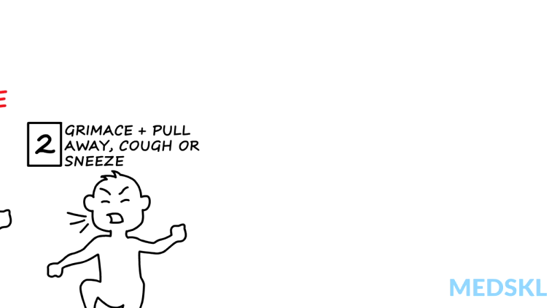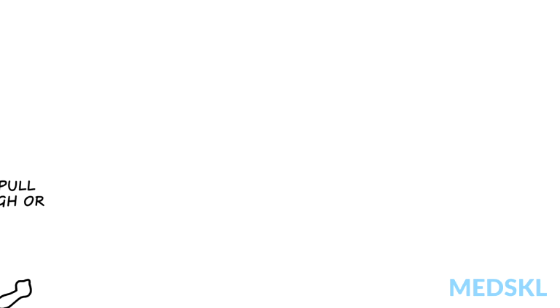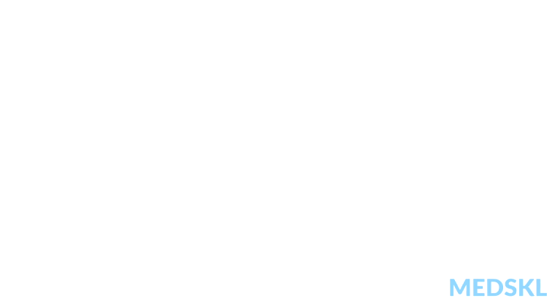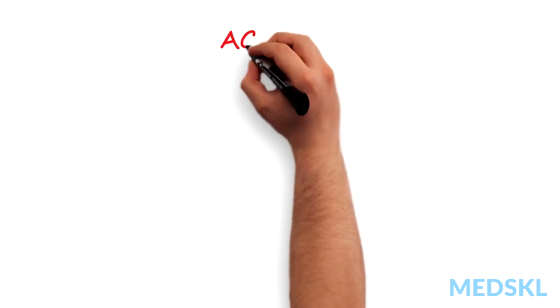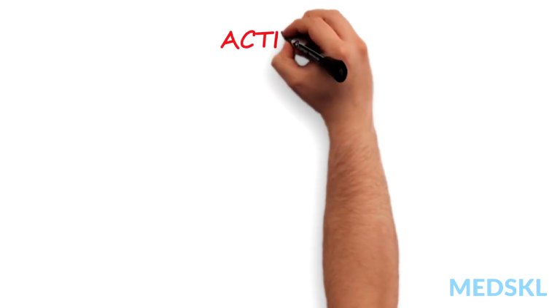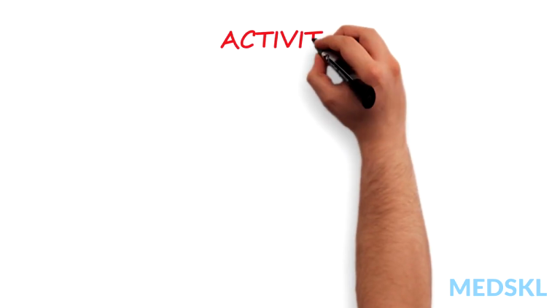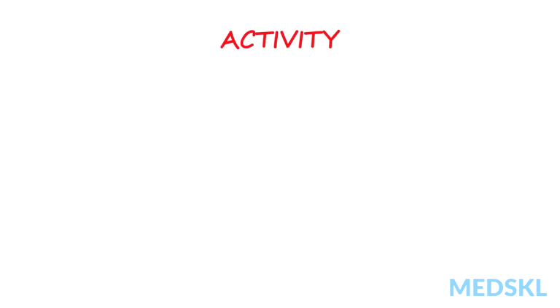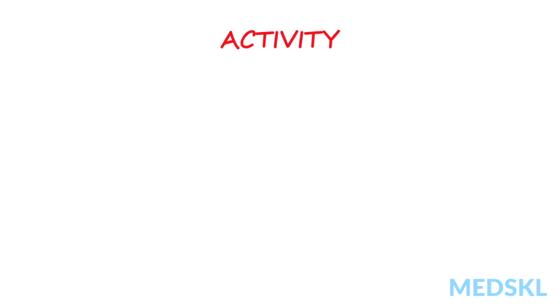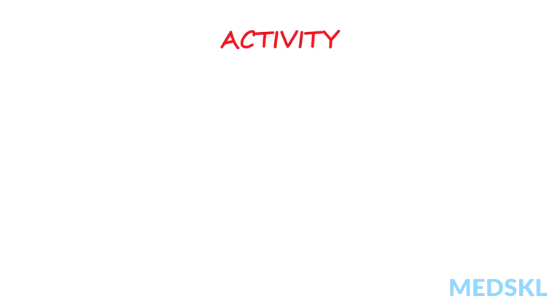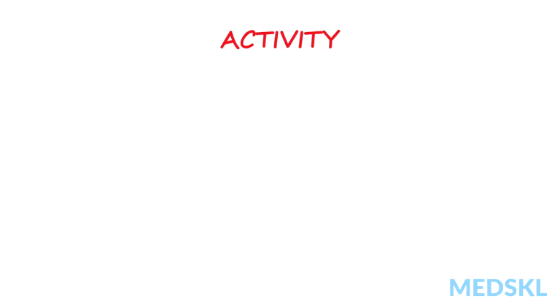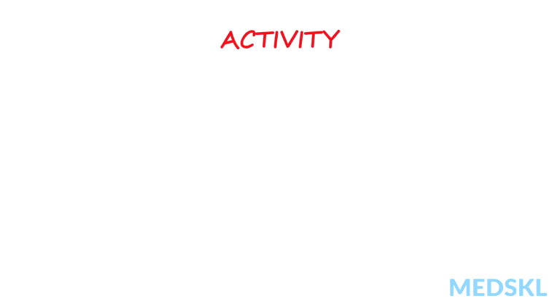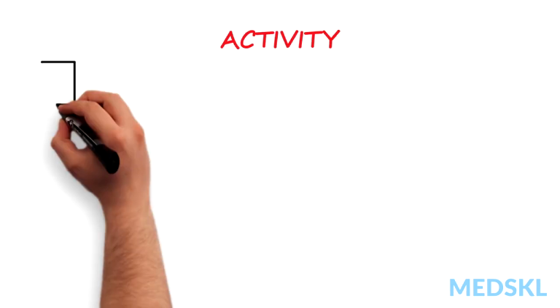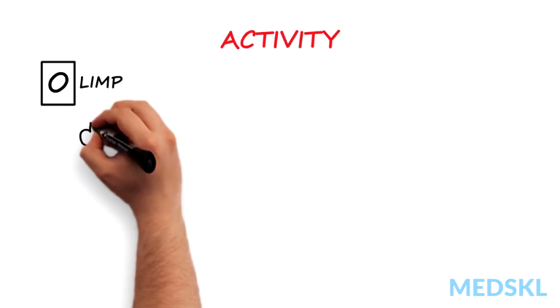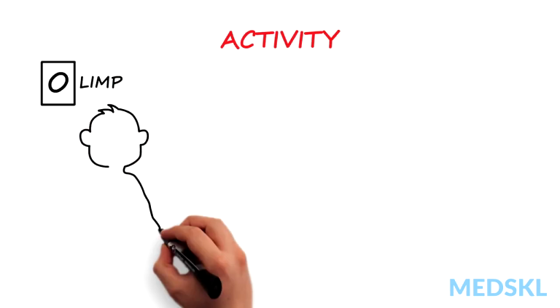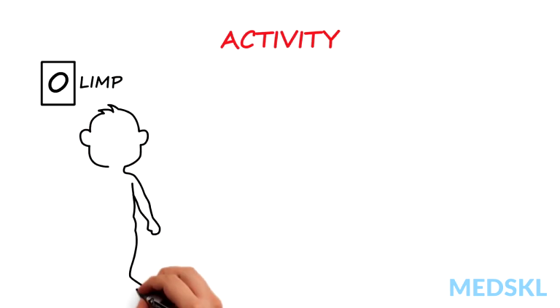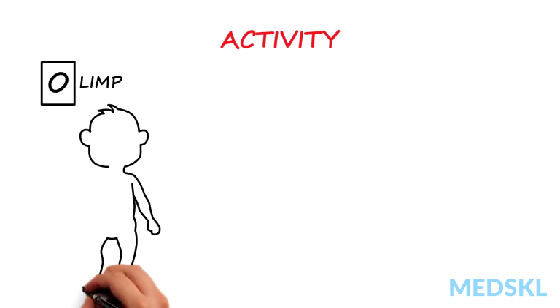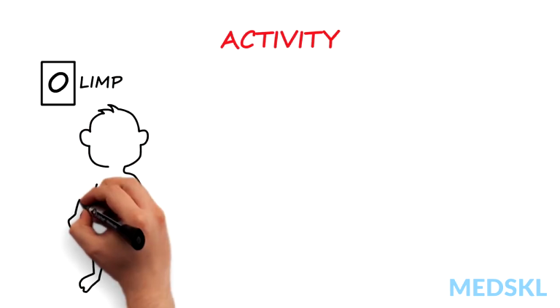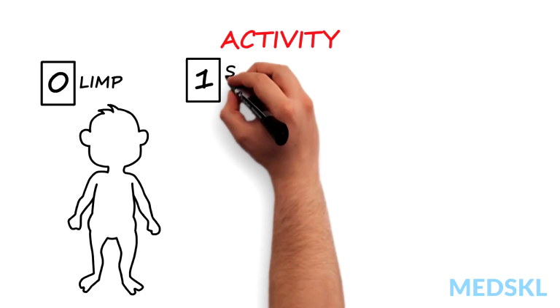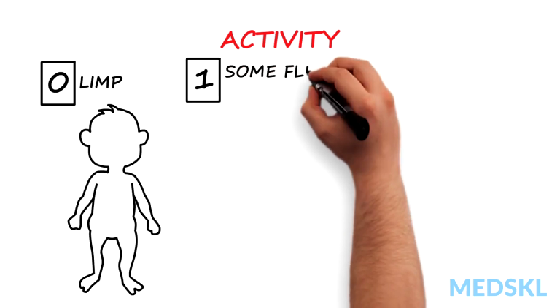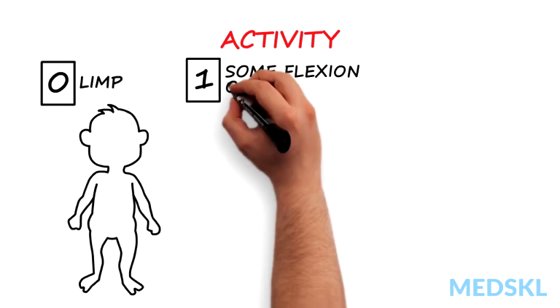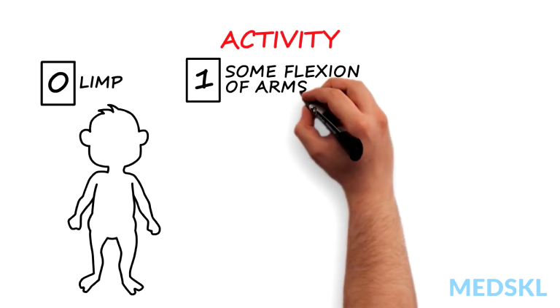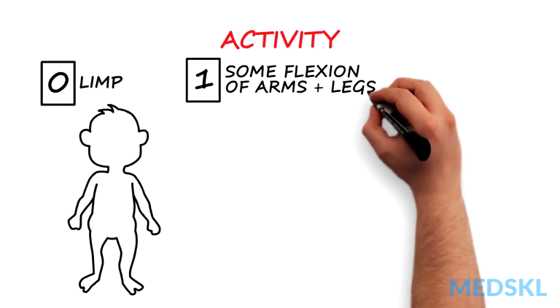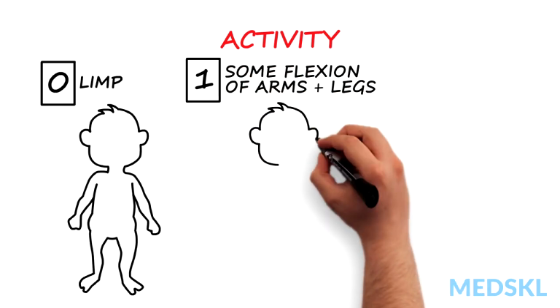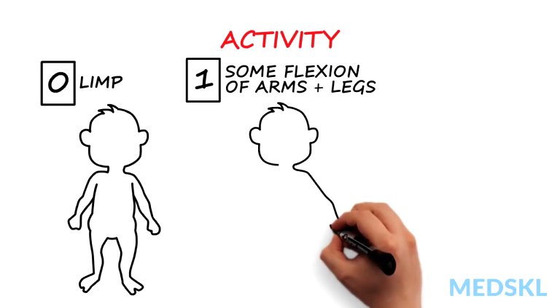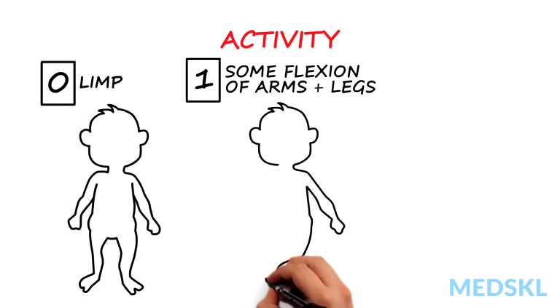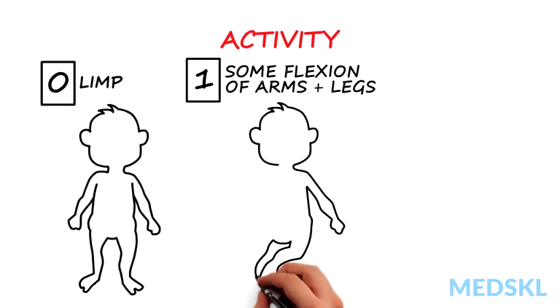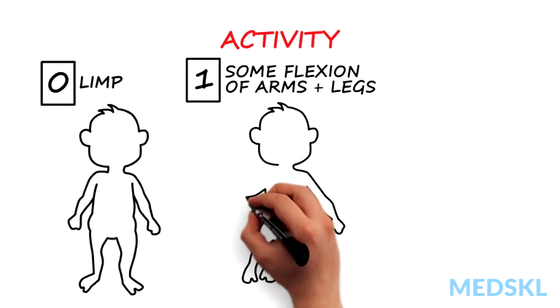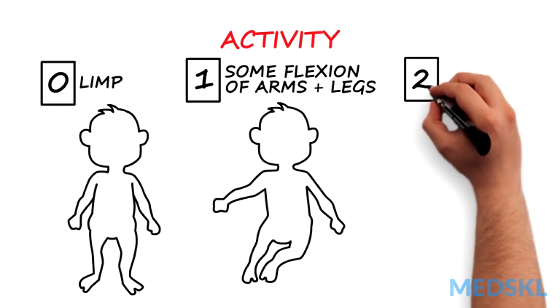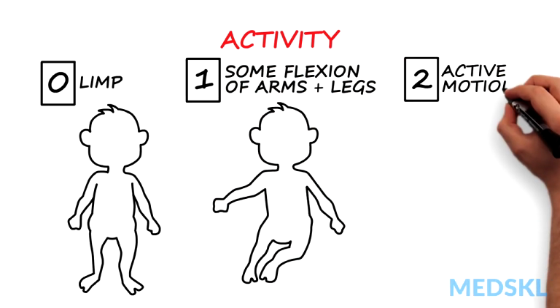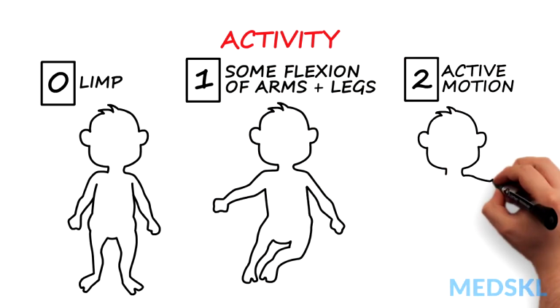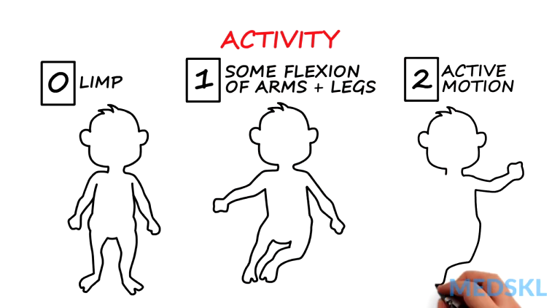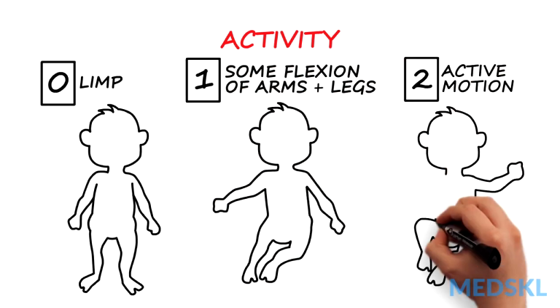A for activity or muscle tone: 0 for limp, 1 for some flexion of the arms and legs, 2 for active motion.